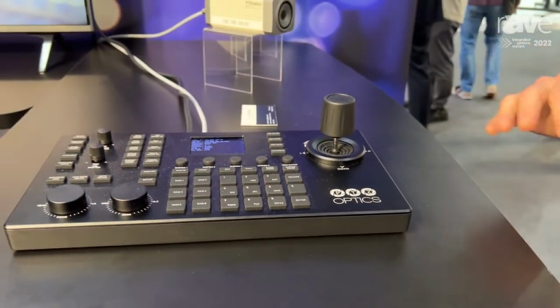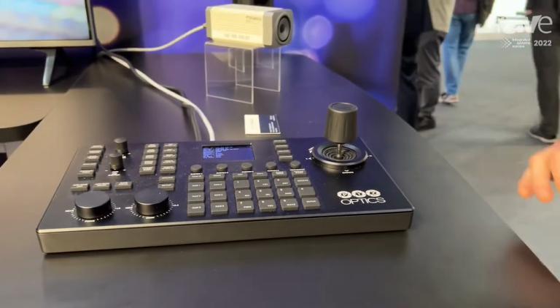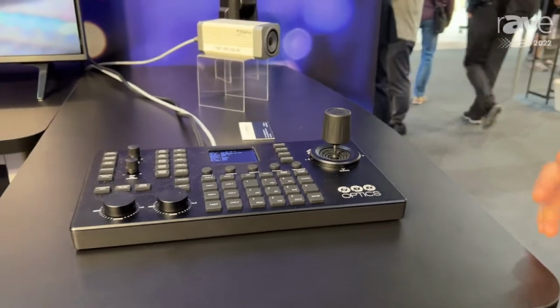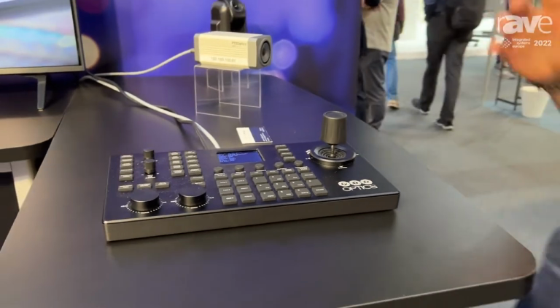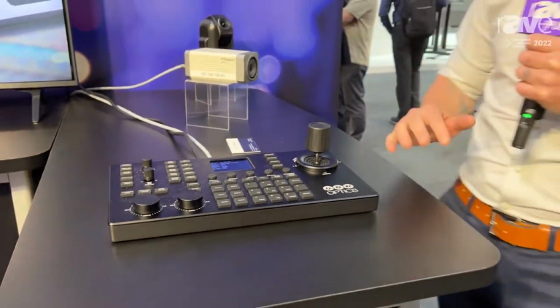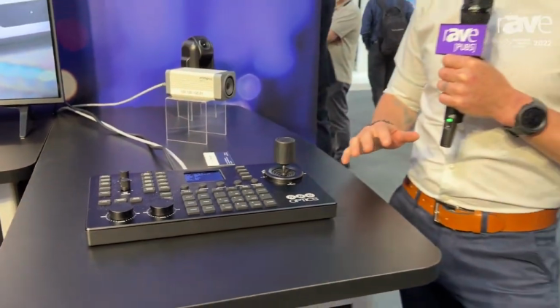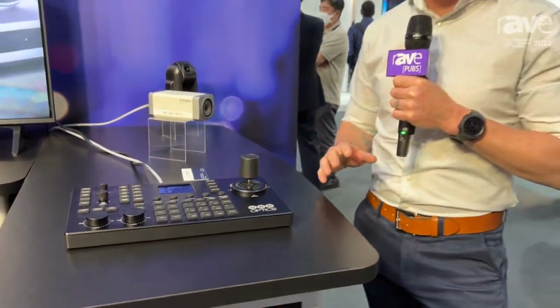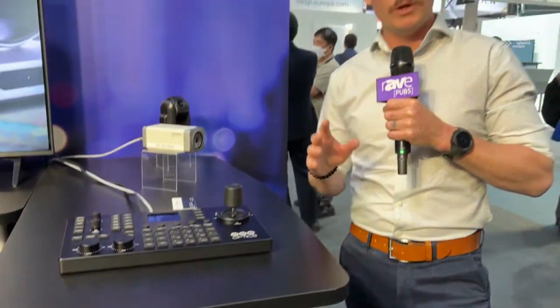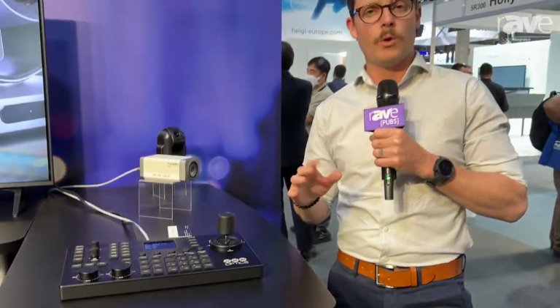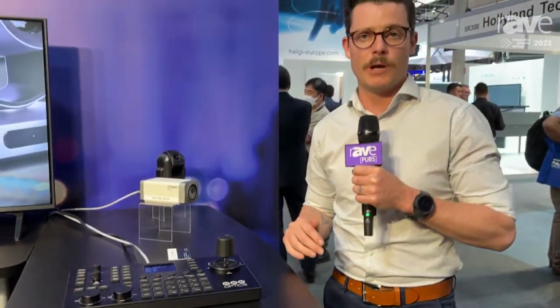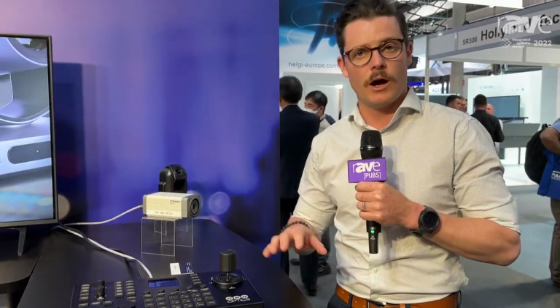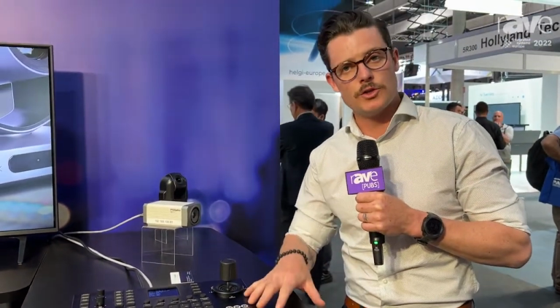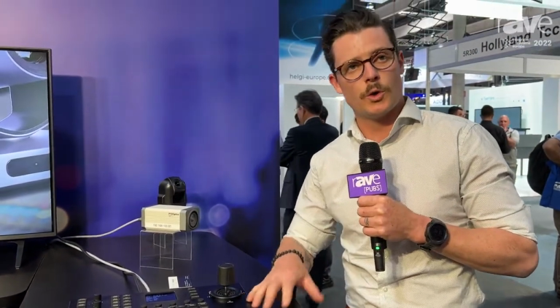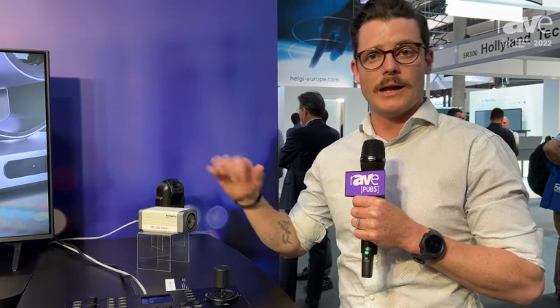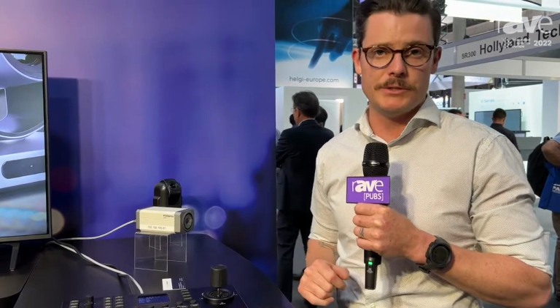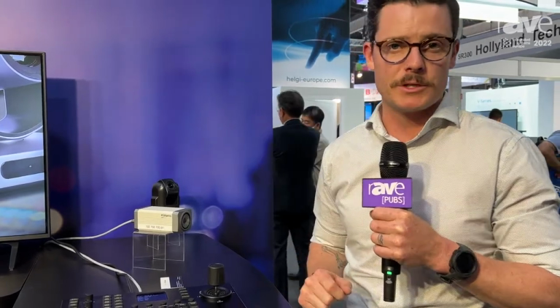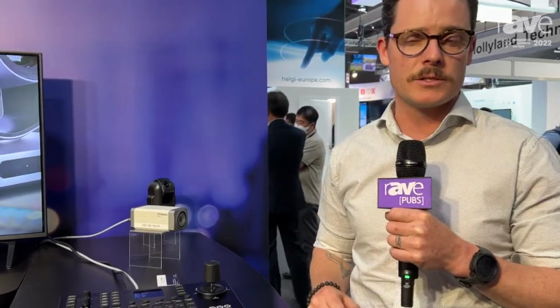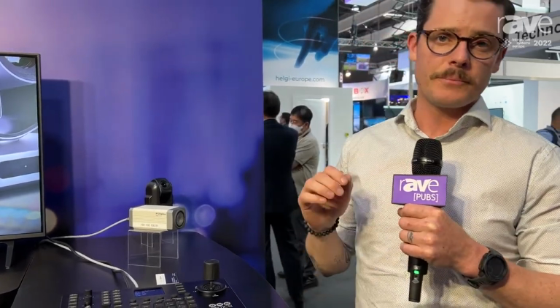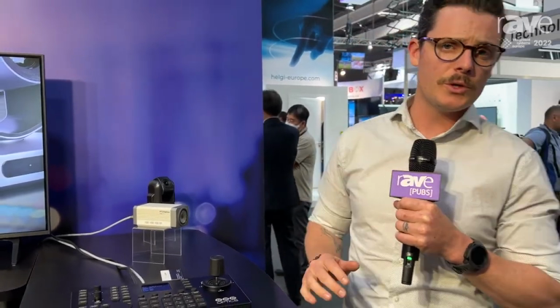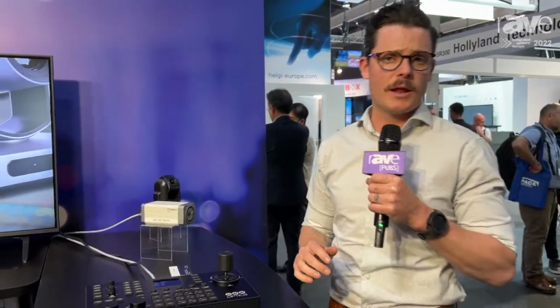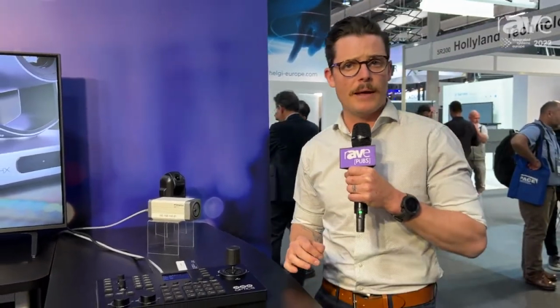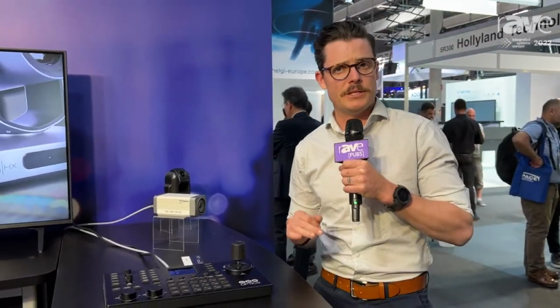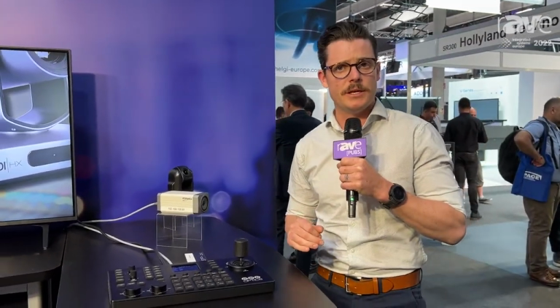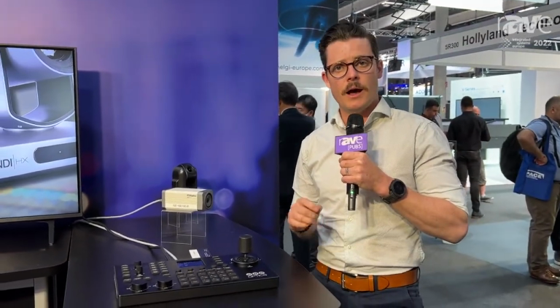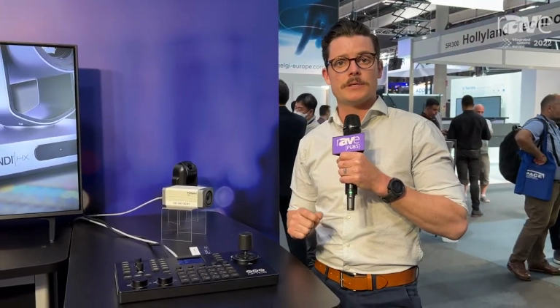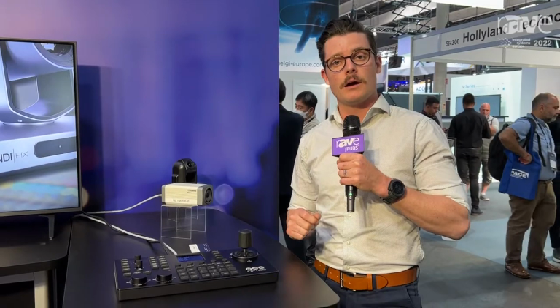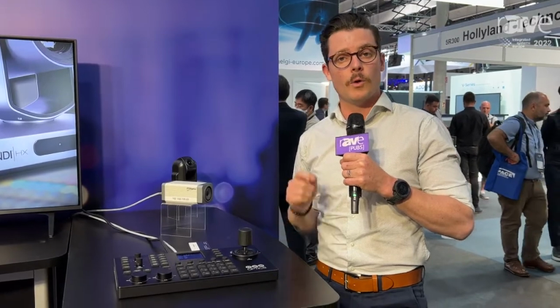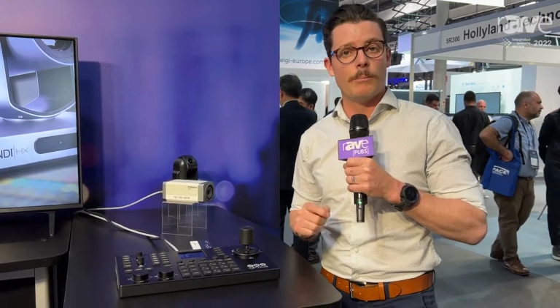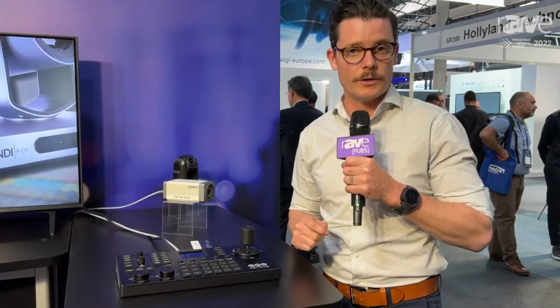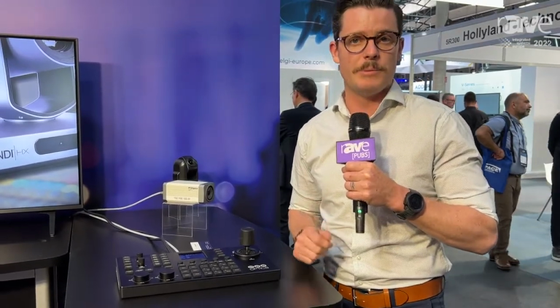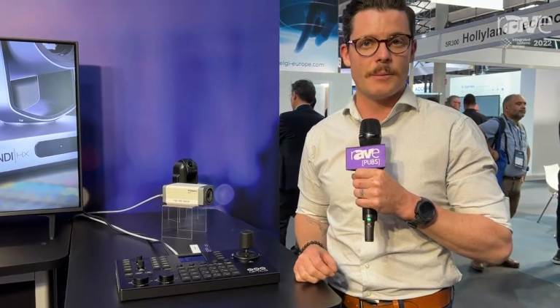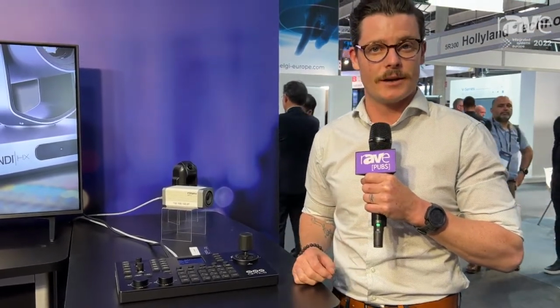If you have any more questions or need more information on the Superjoy or any of the PTZOptics products, you can check that out at PTZOptics.com or email partners@PTZOptics.com.